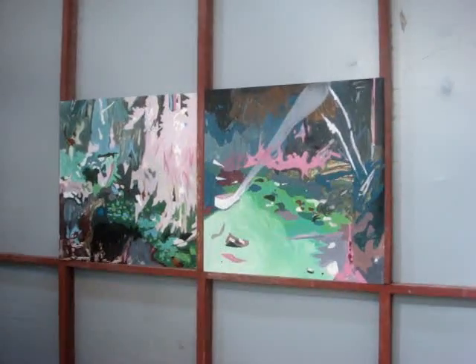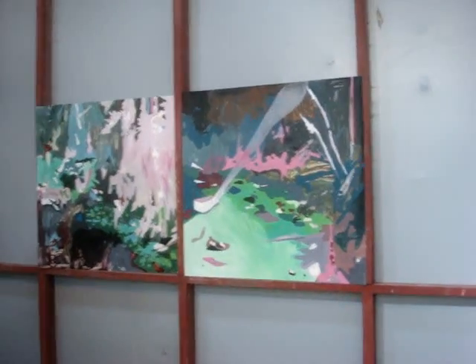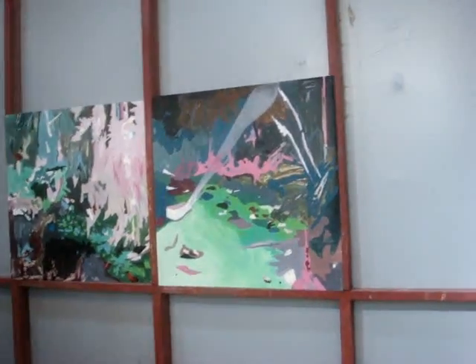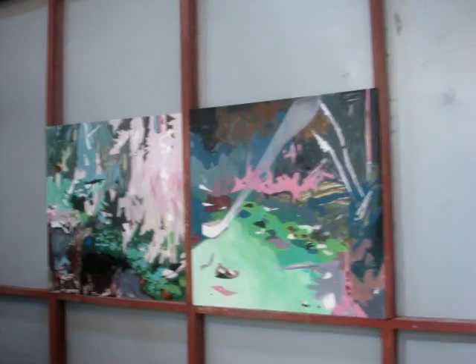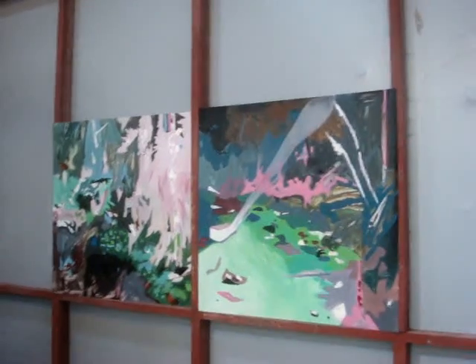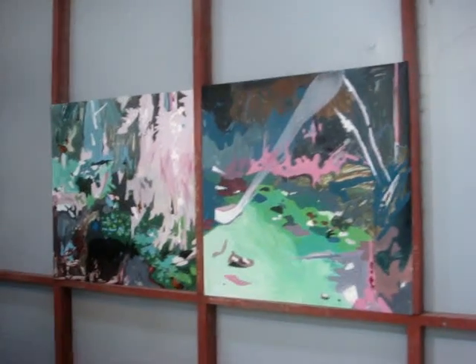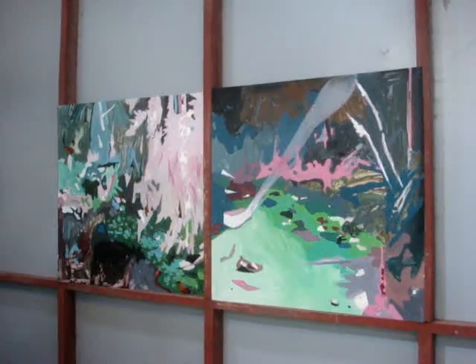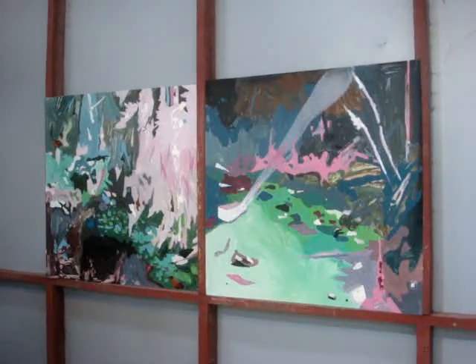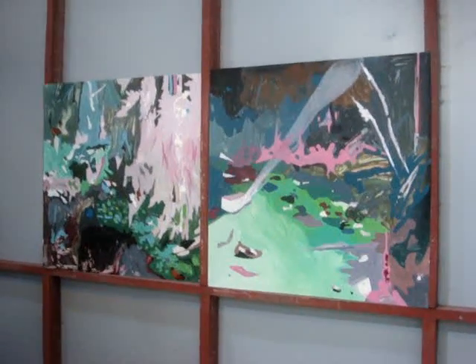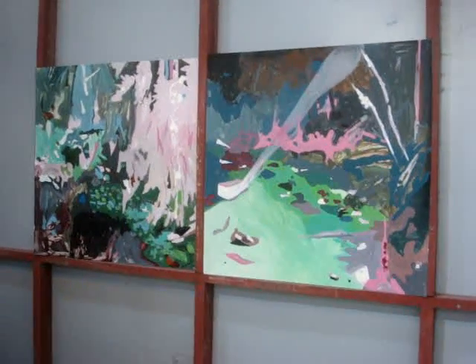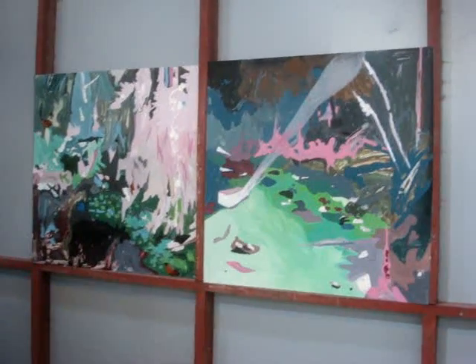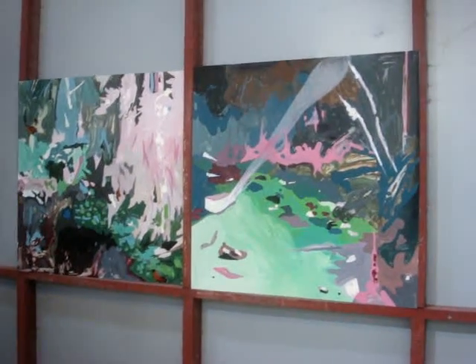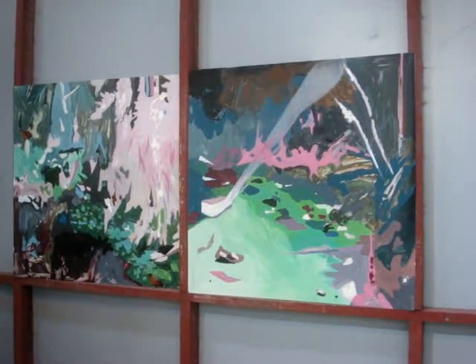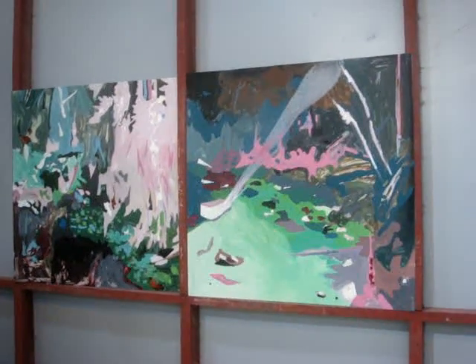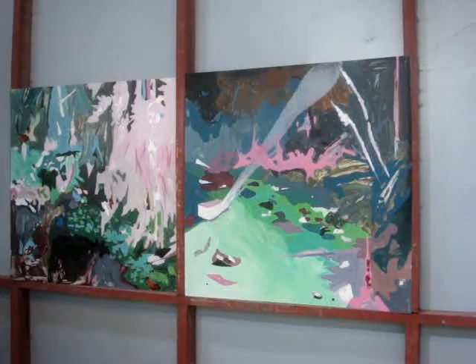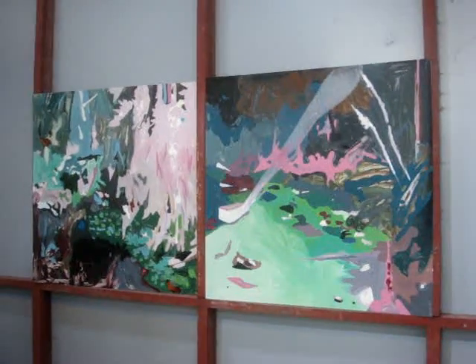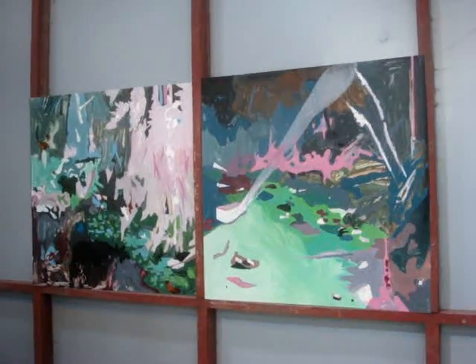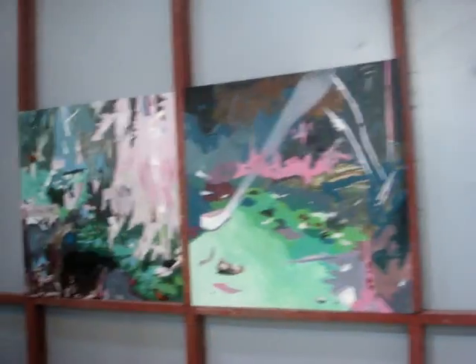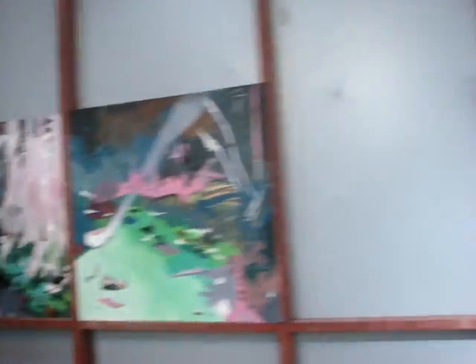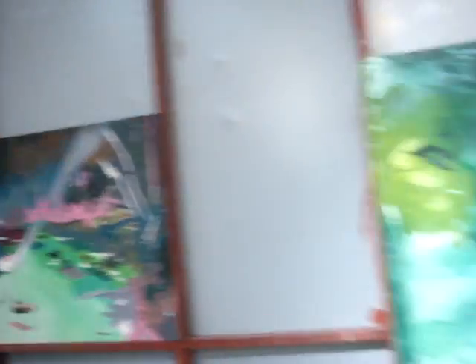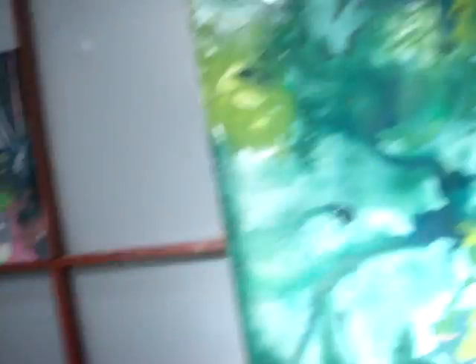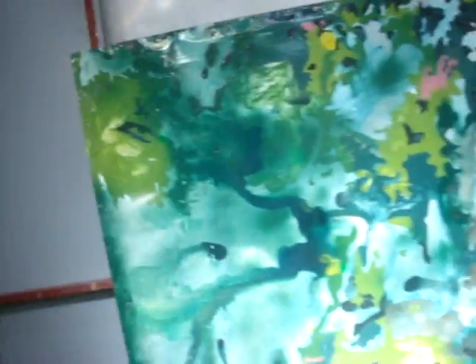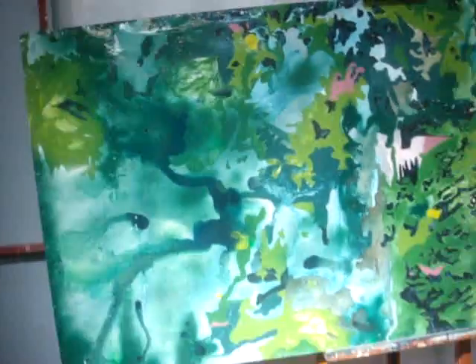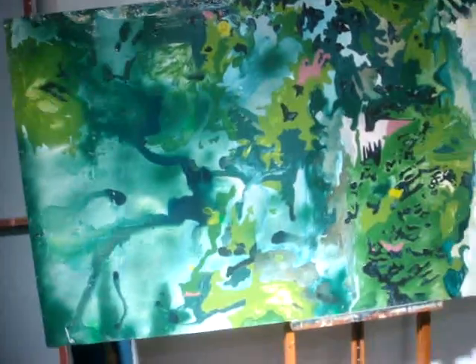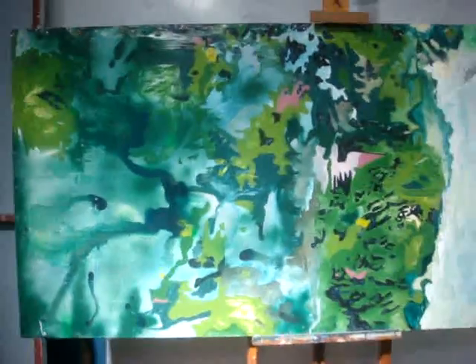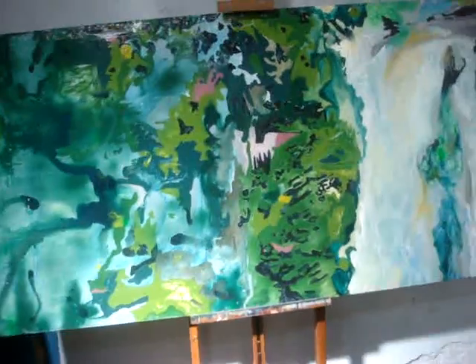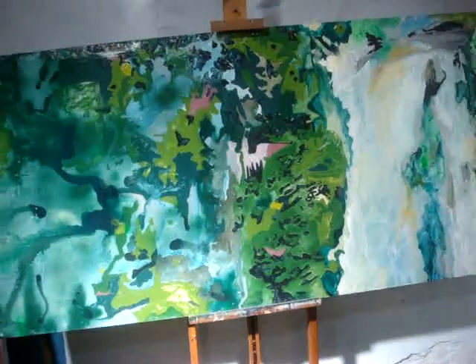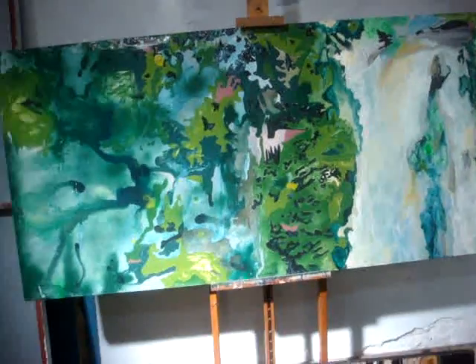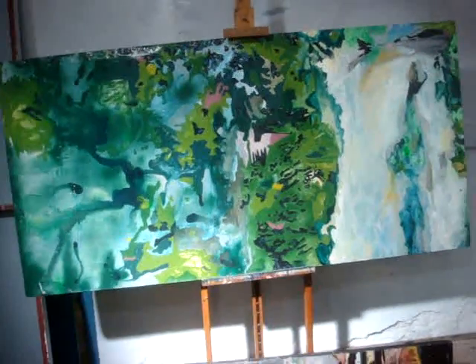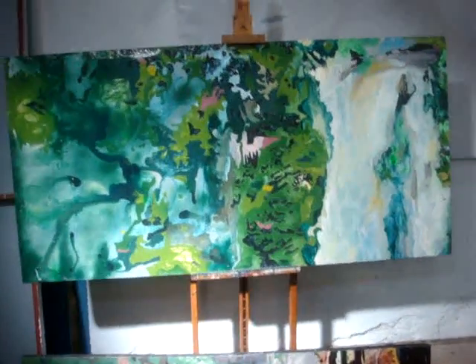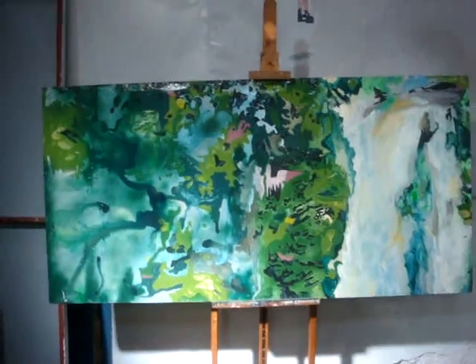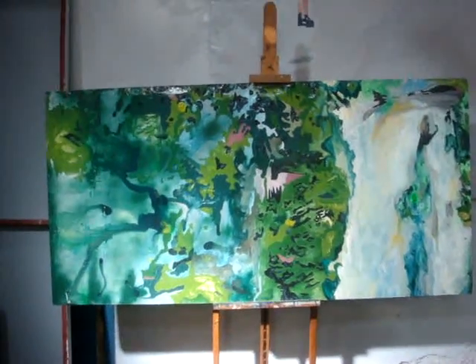These two are being worked on, not completely finished I don't think. Nice and bright. And then I love this big jungle waterfall.